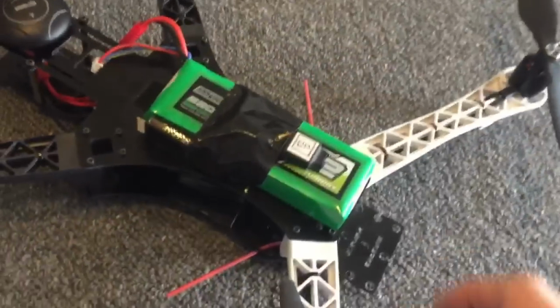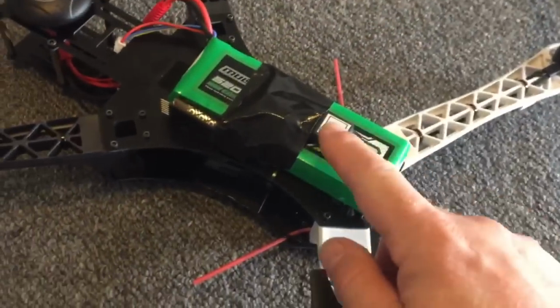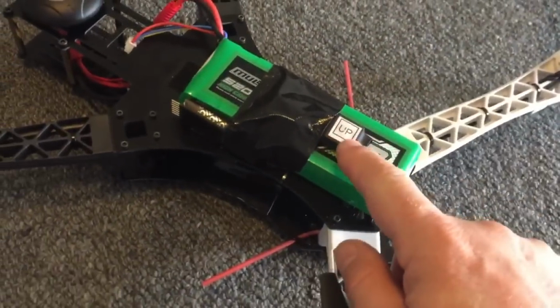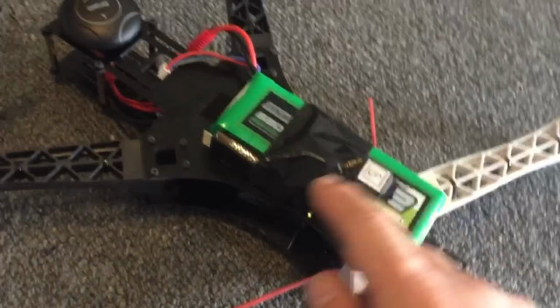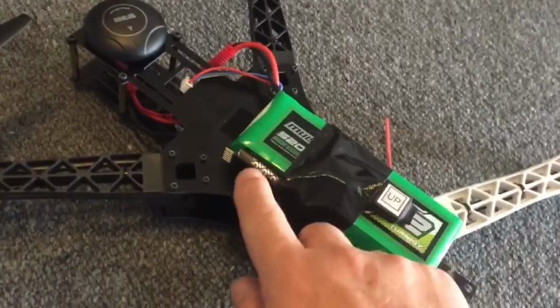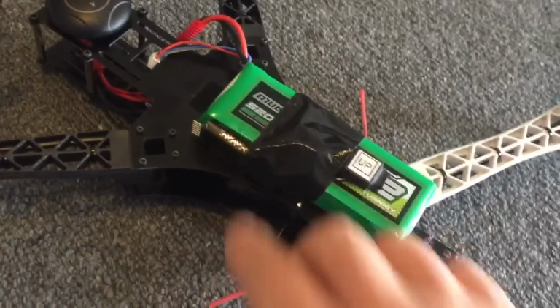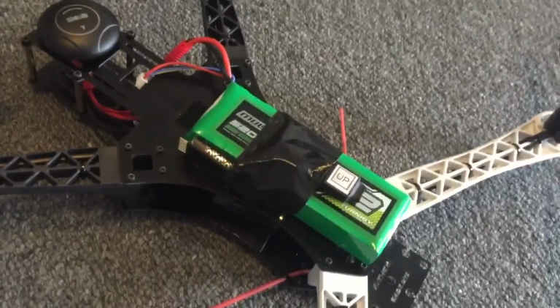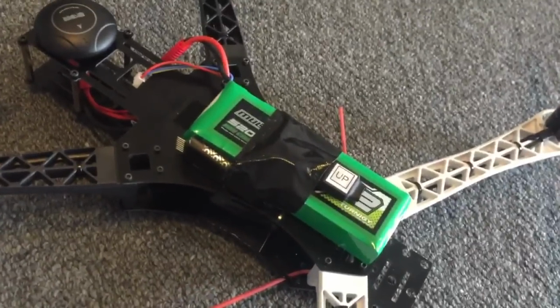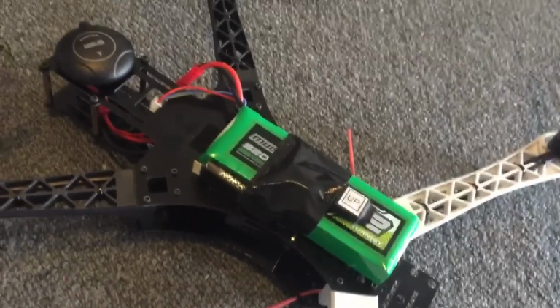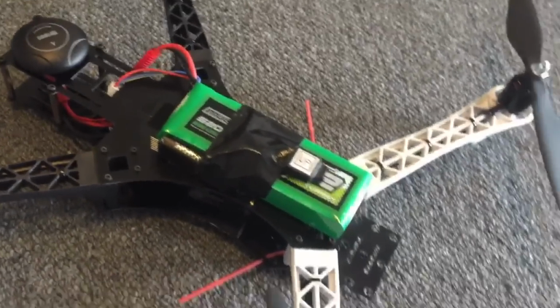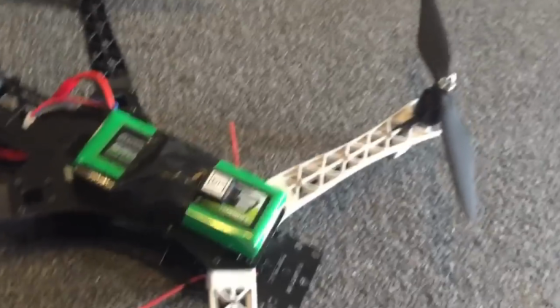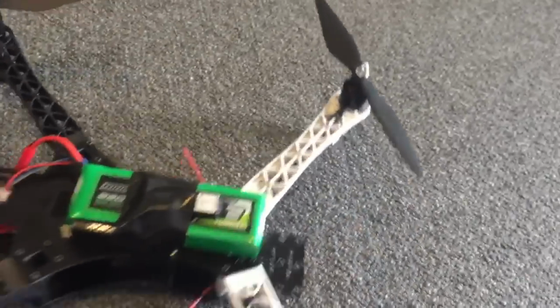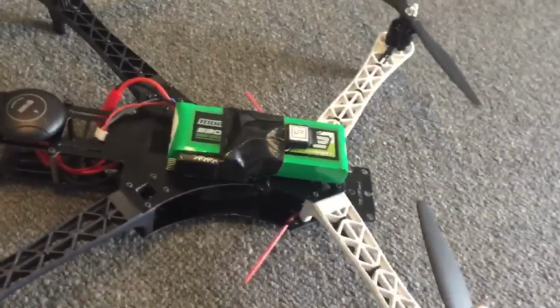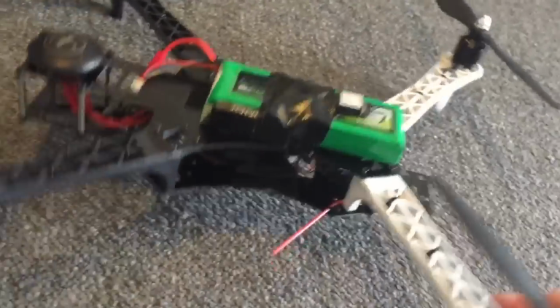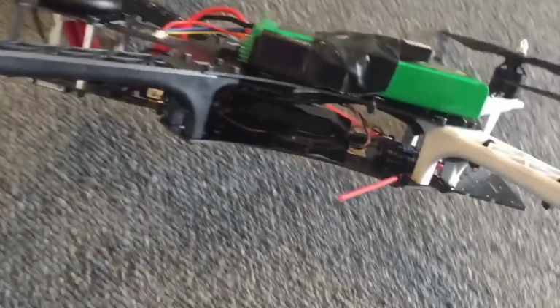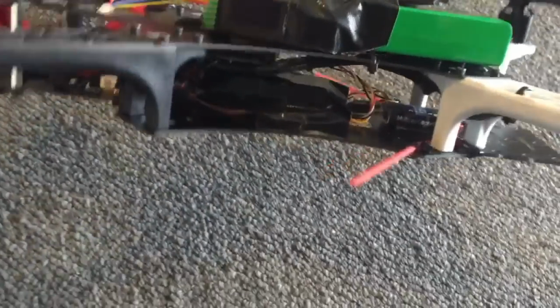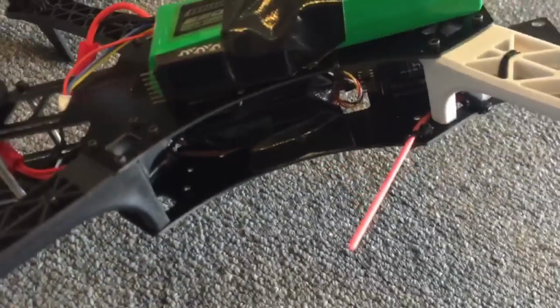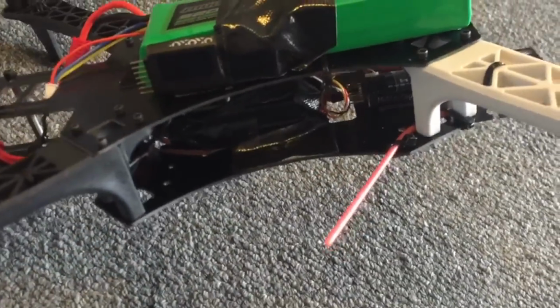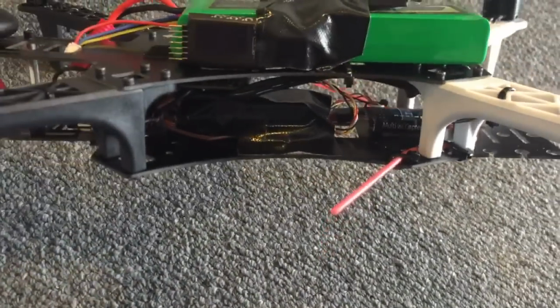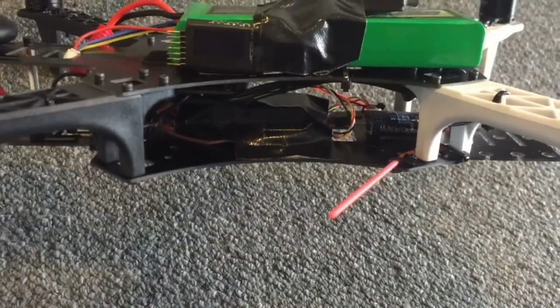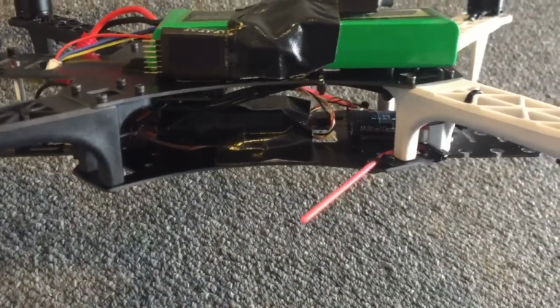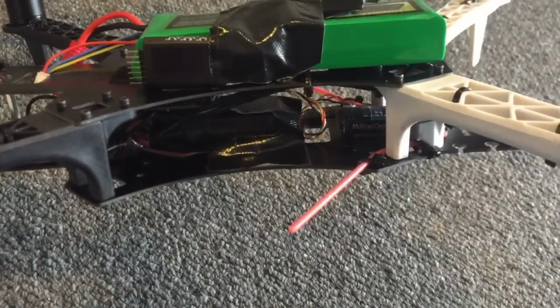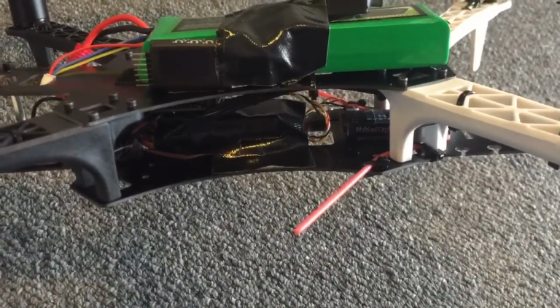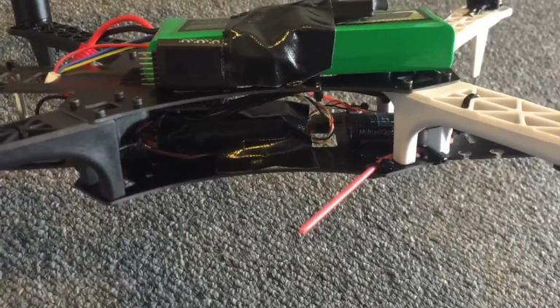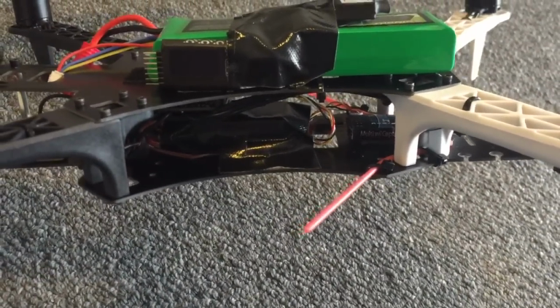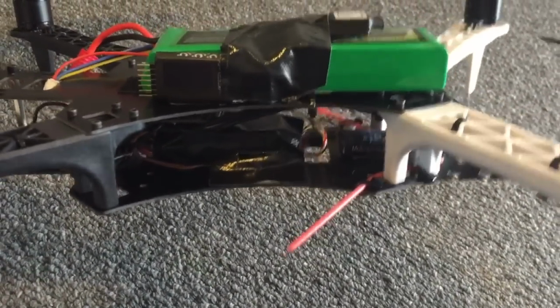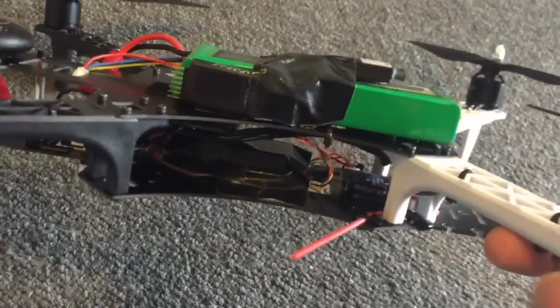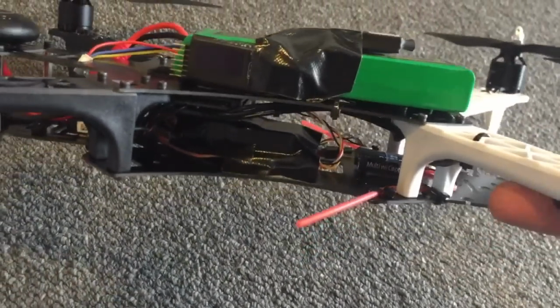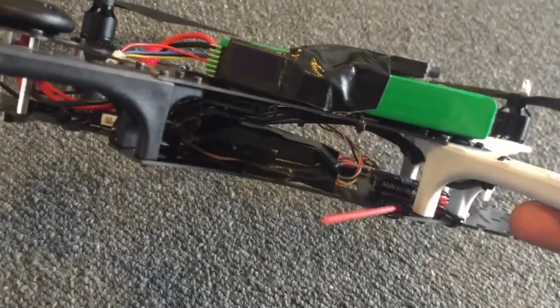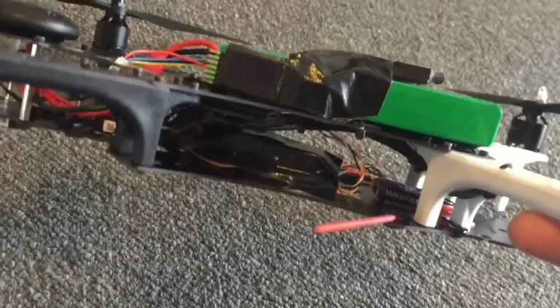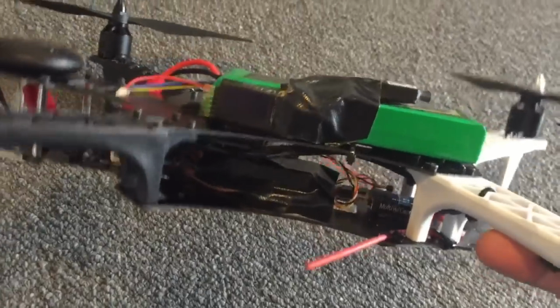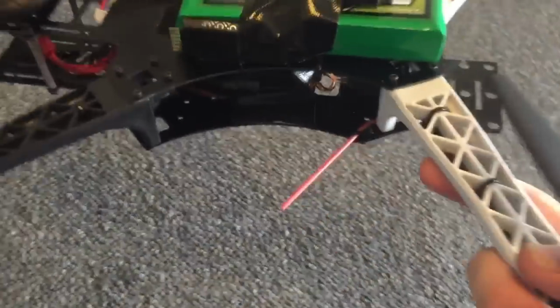I've just got the FreeSky GPS and voltage sensor there just for my own benefit while I'm test flying this machine. The receiver is also a FreeSky X4R with an S-bus connection to the flight controller.